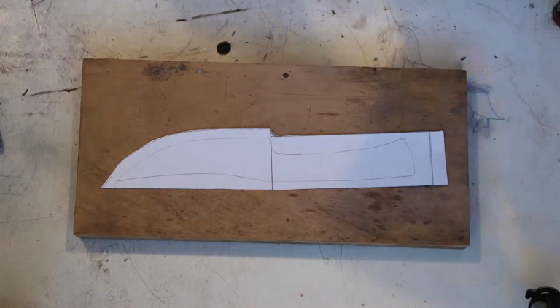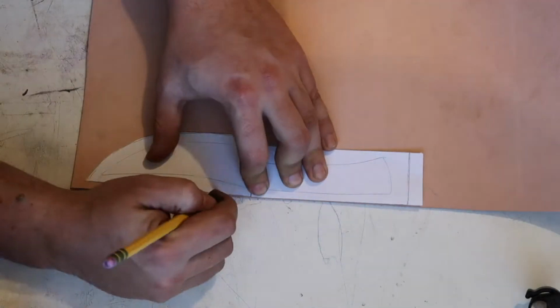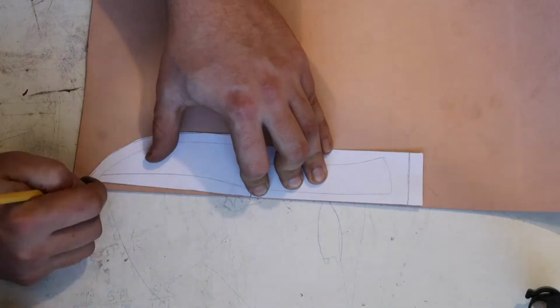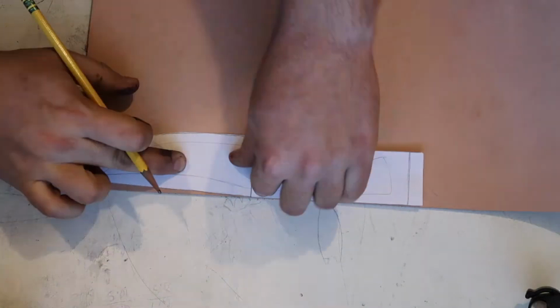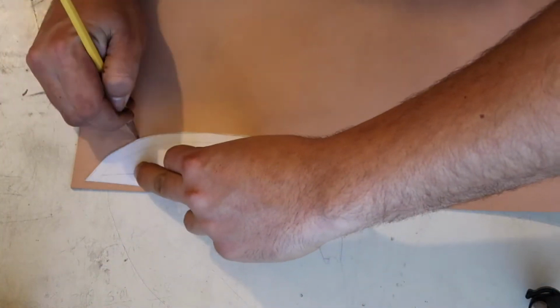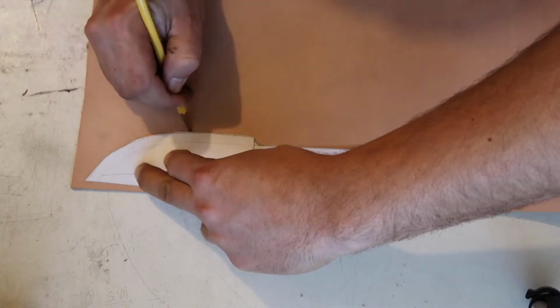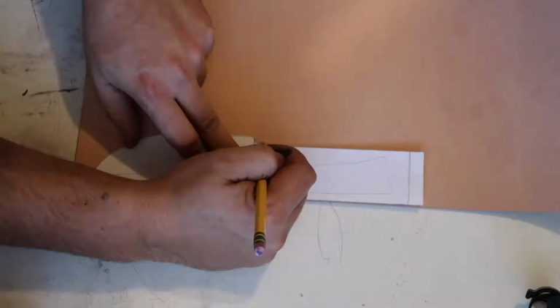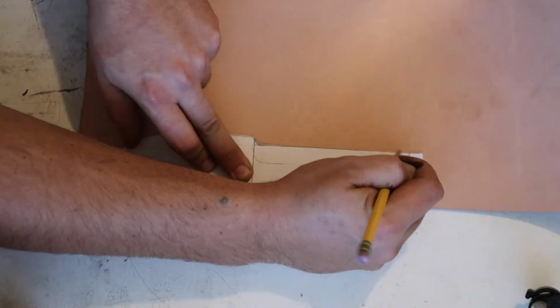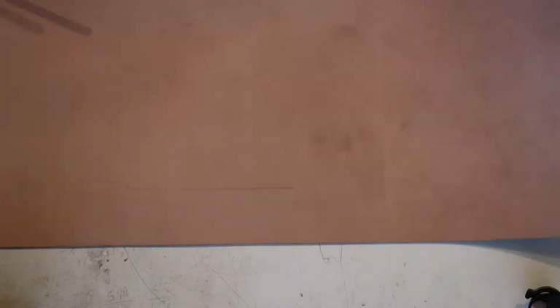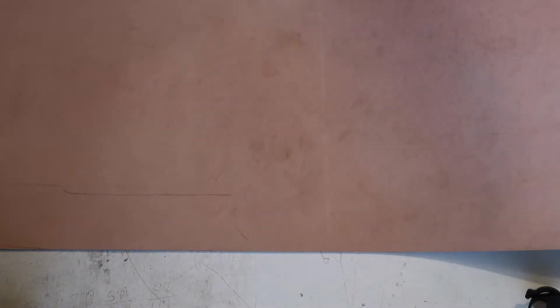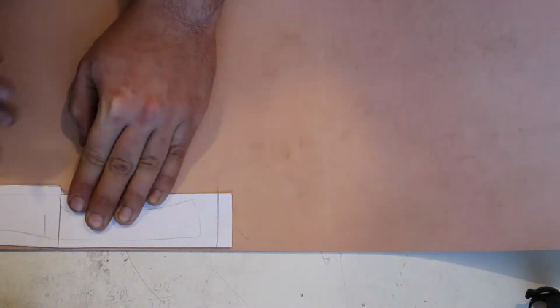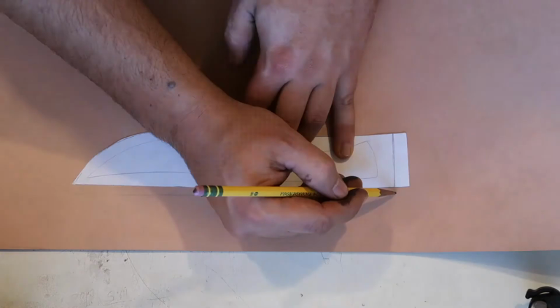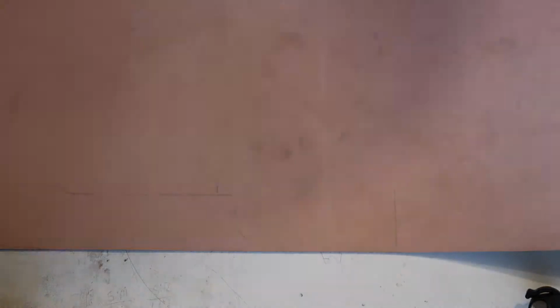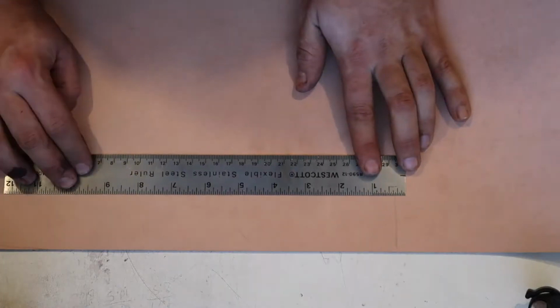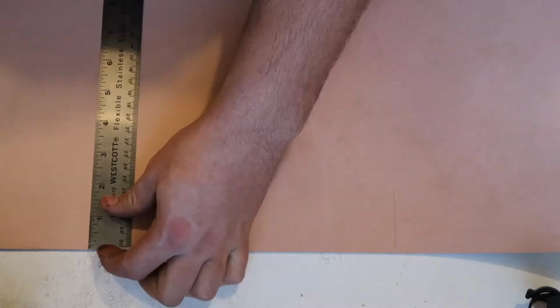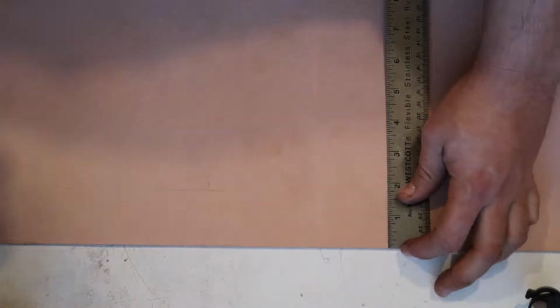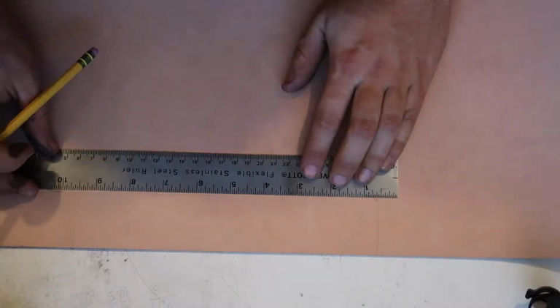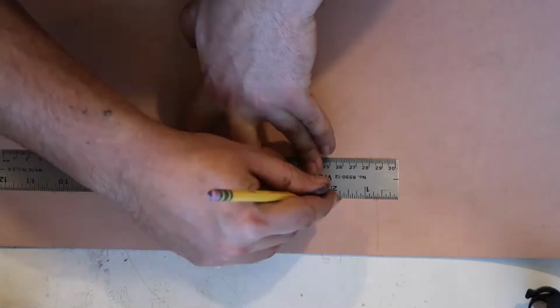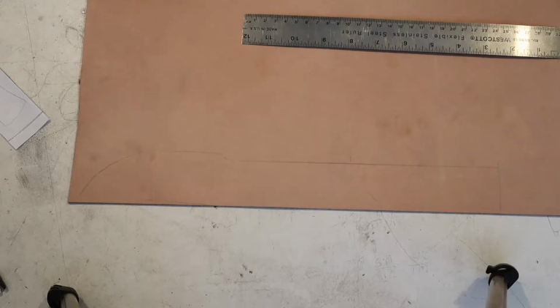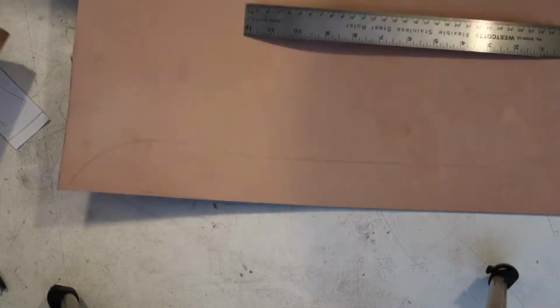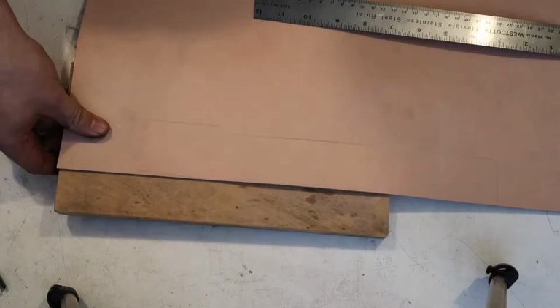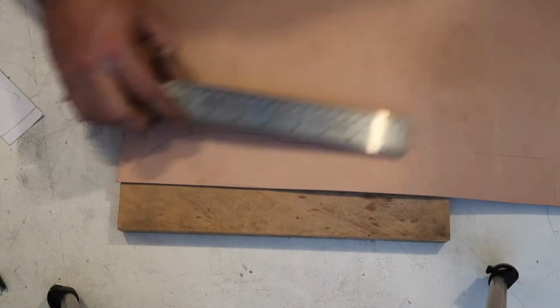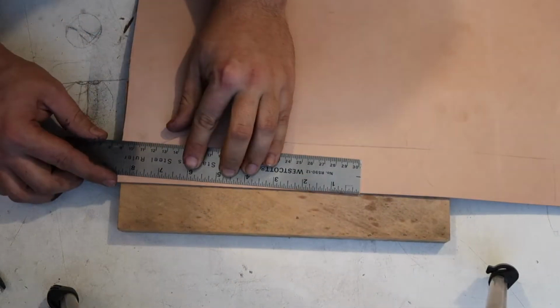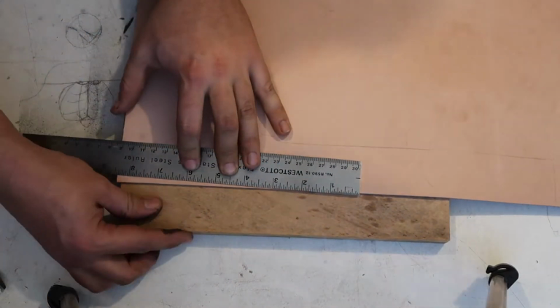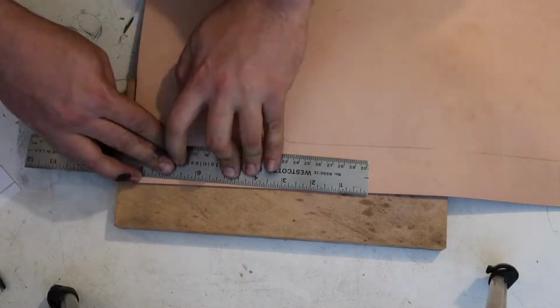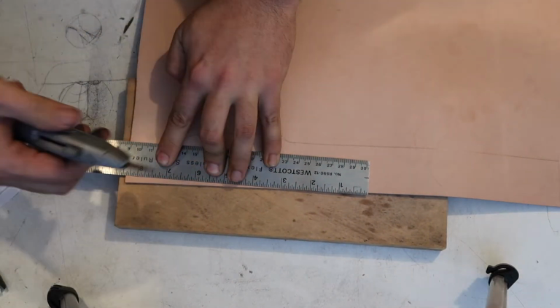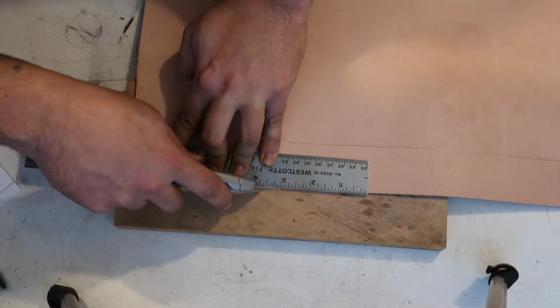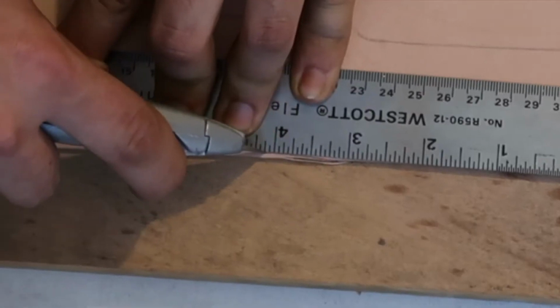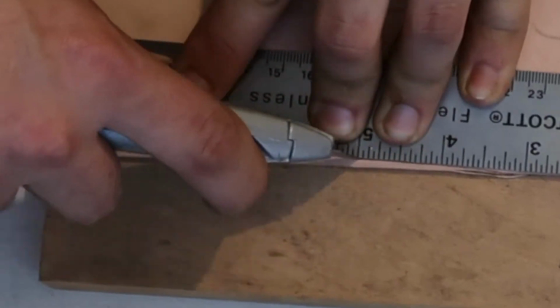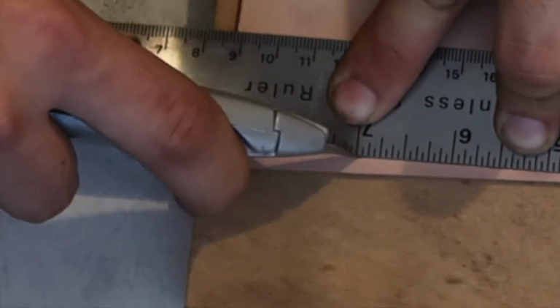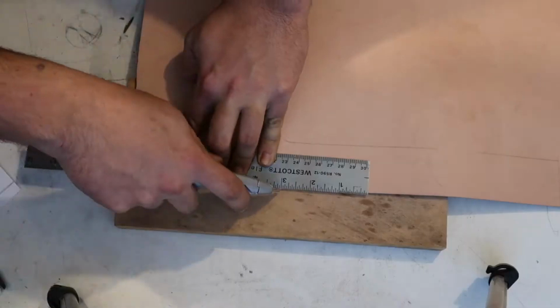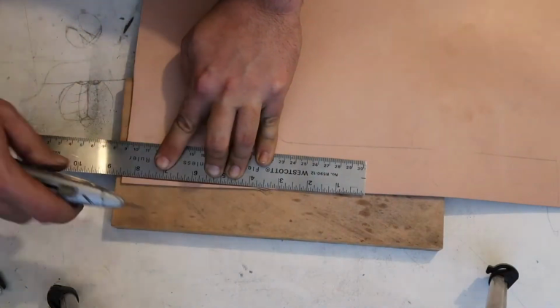The leather I'm going to use for the main bulk of the sheath is 7-8 vegetan. I'll also be using some 3-4 vegetan for the strap. To cut the leather I use a razor blade and a metal ruler as a guide to get clean straight lines.